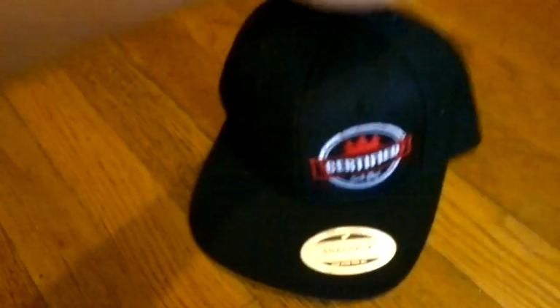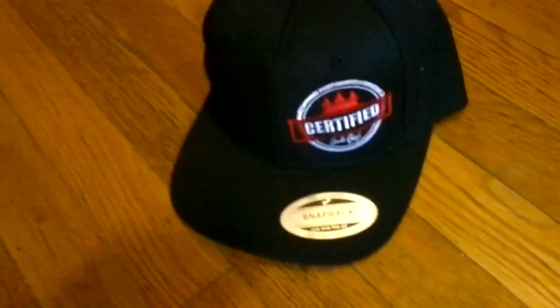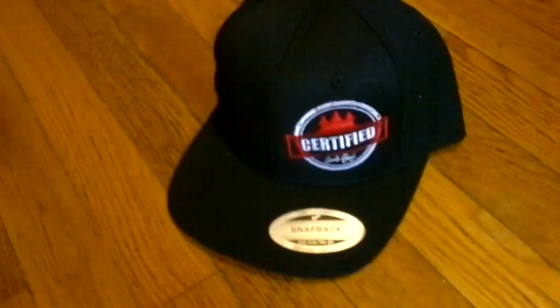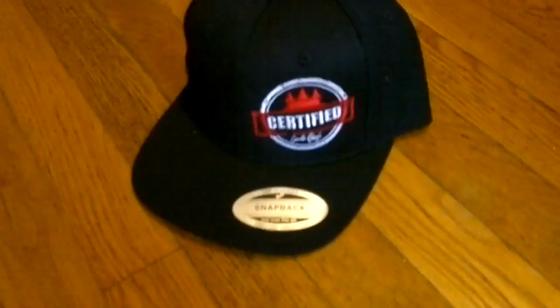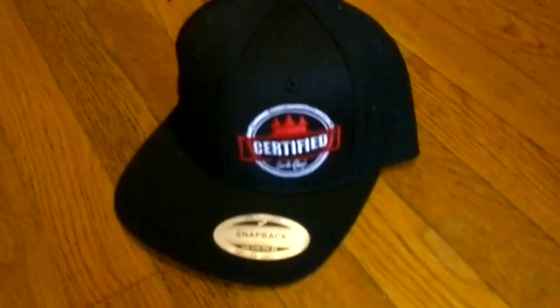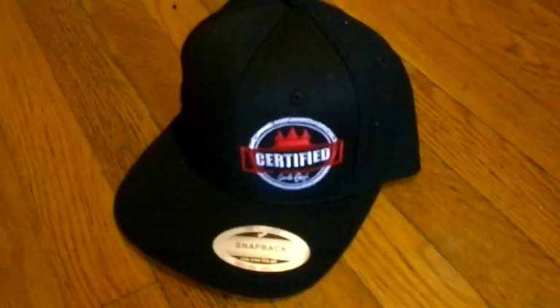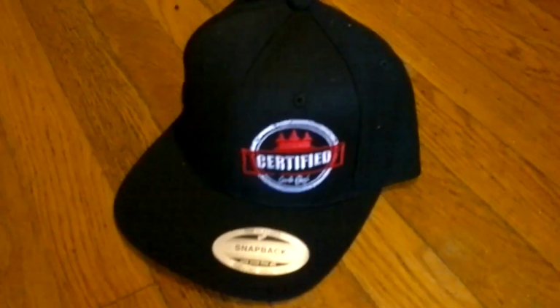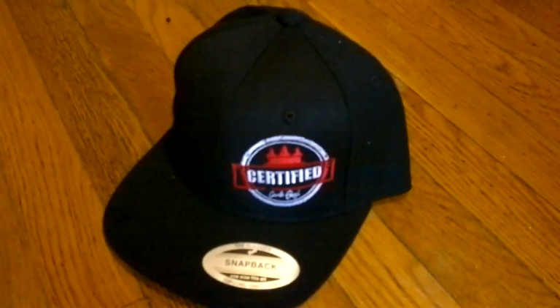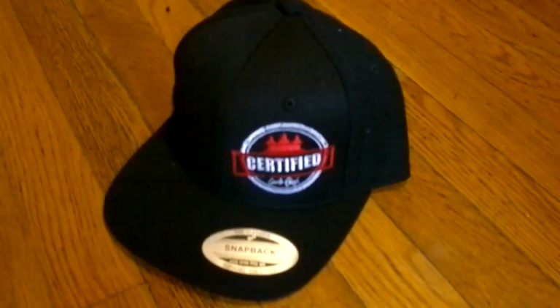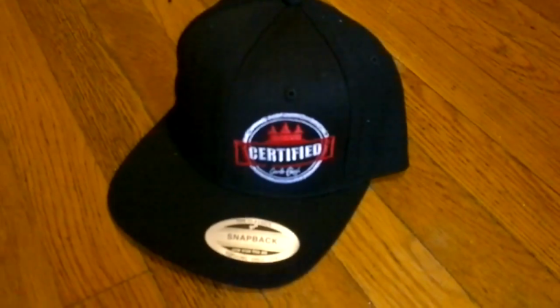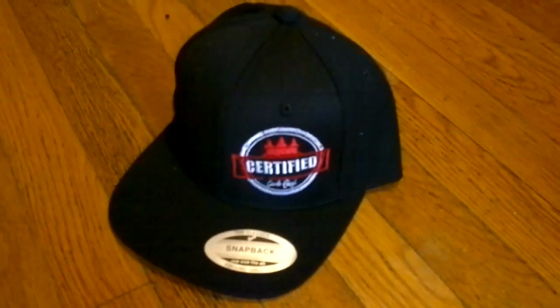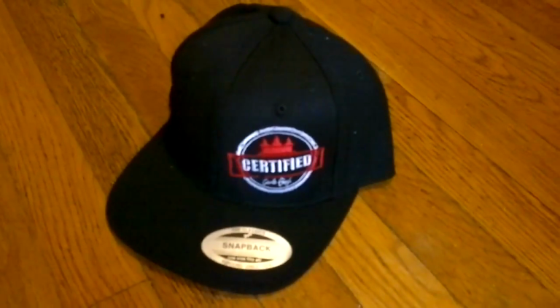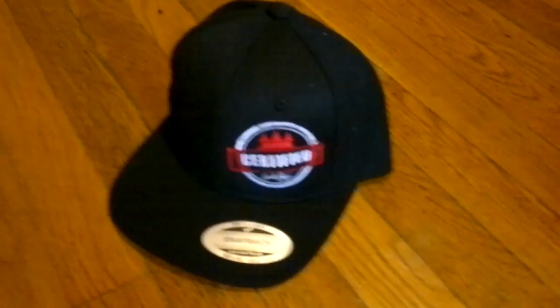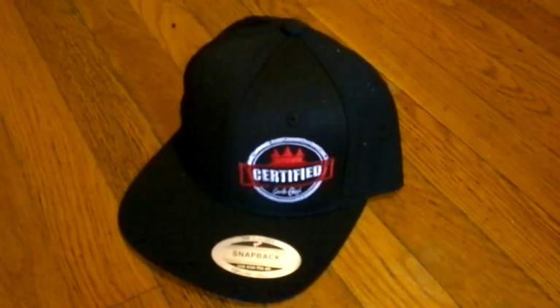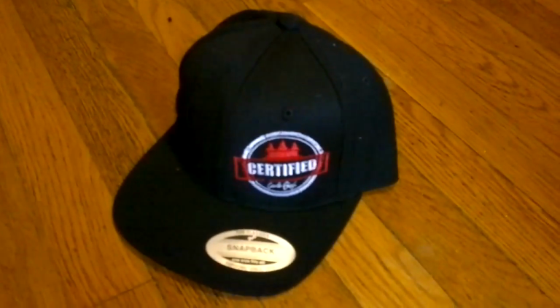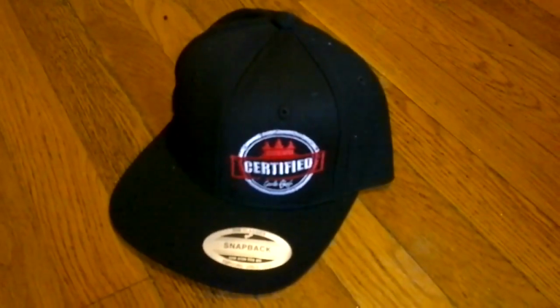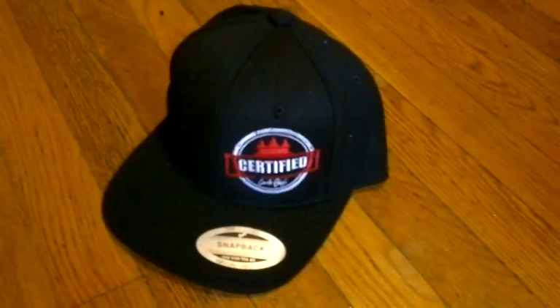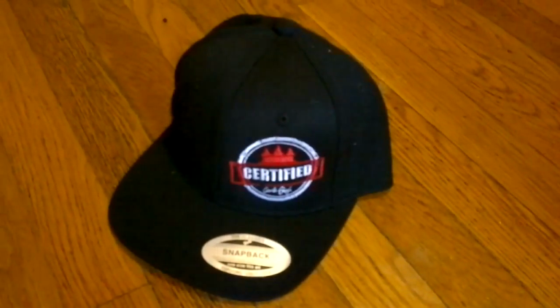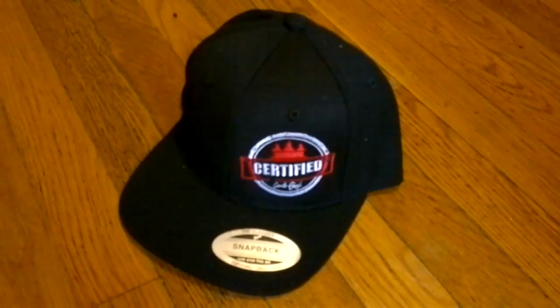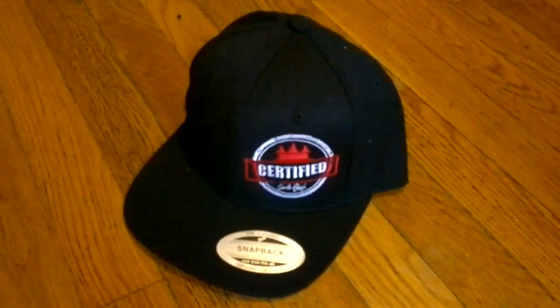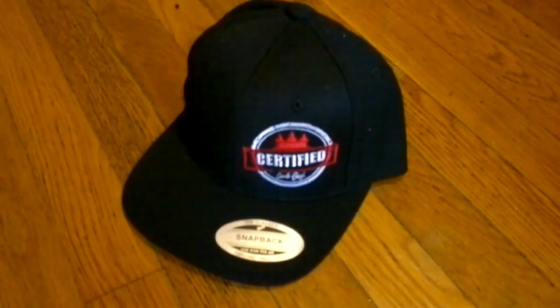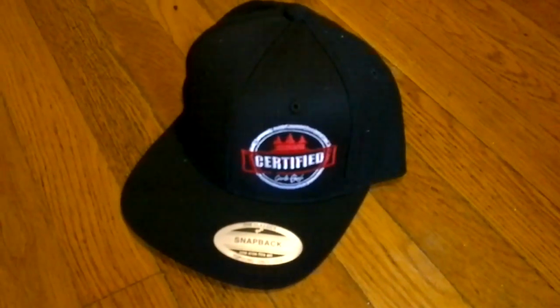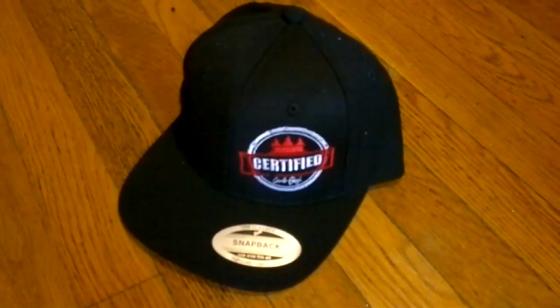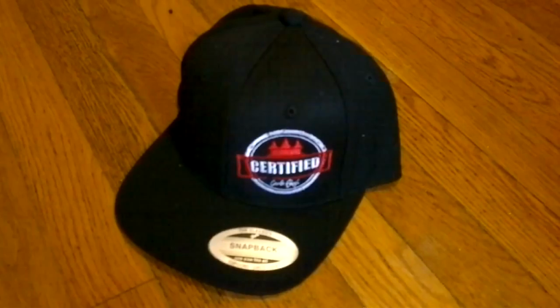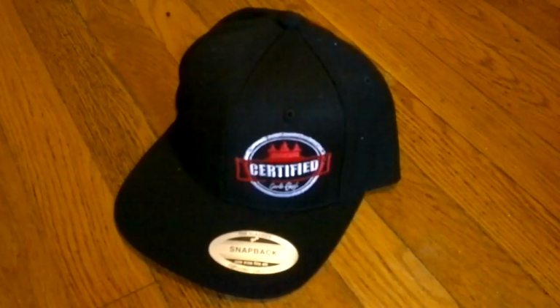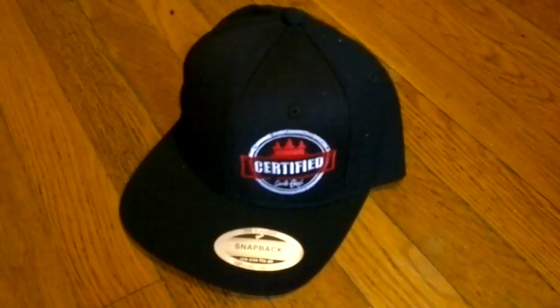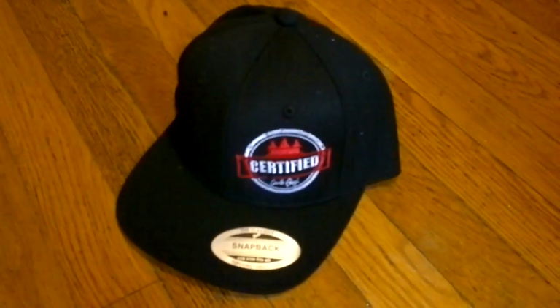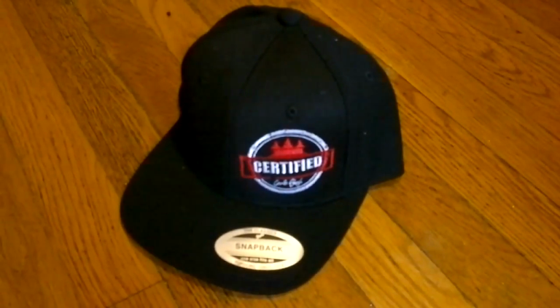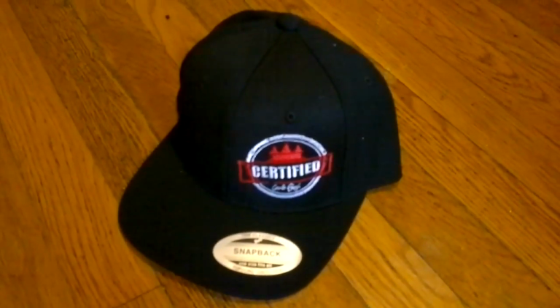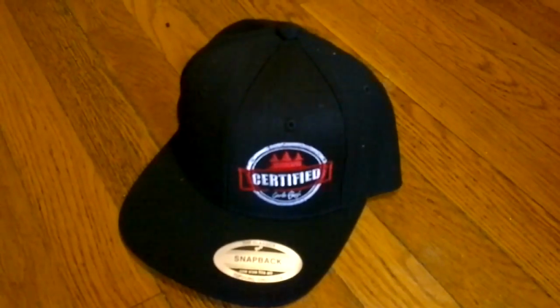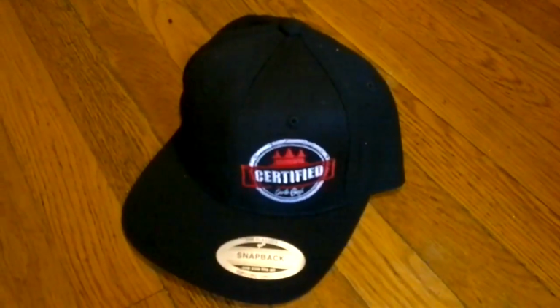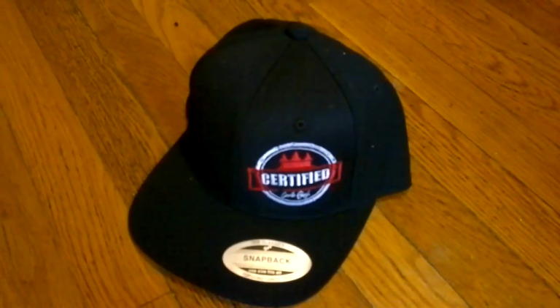I just want to show you what the hat looks like. We got a lot more videos coming and if I have time I'll record them all. Thanks. Subscribe to me.